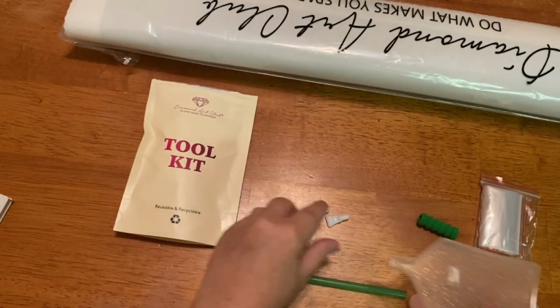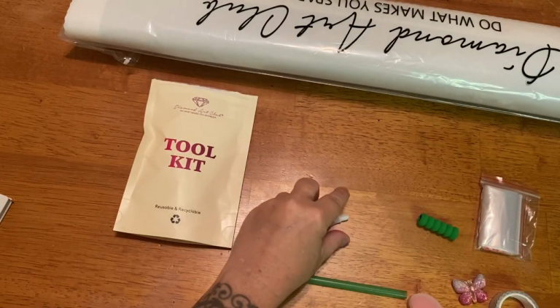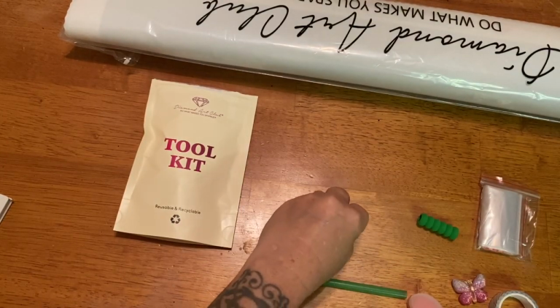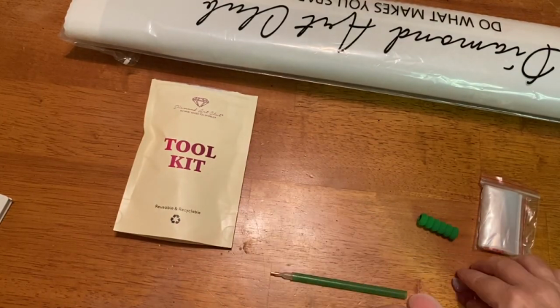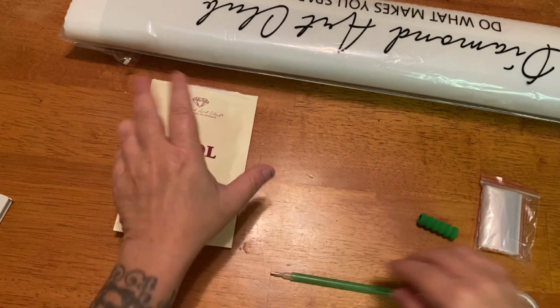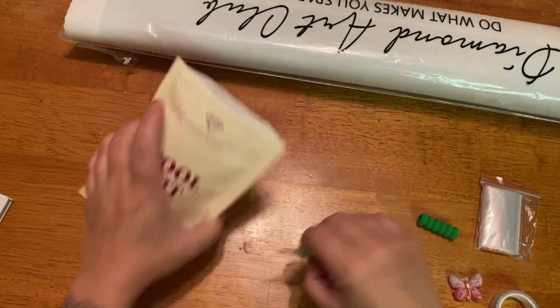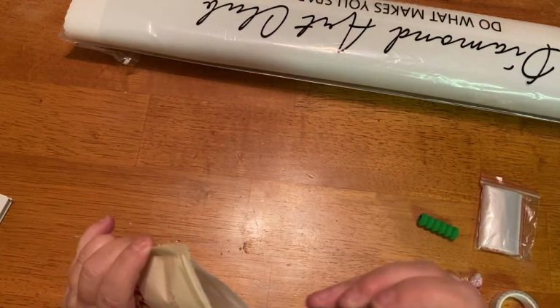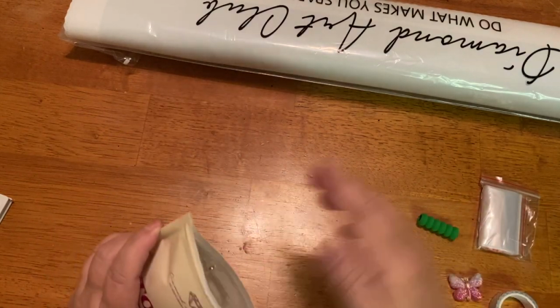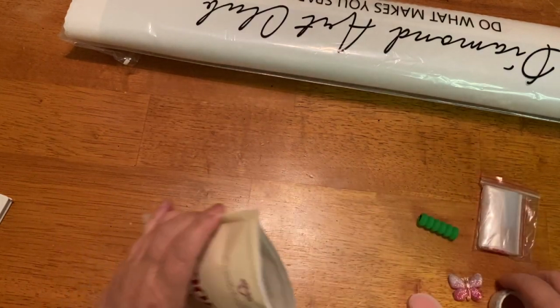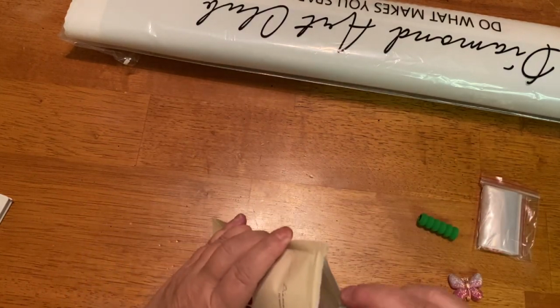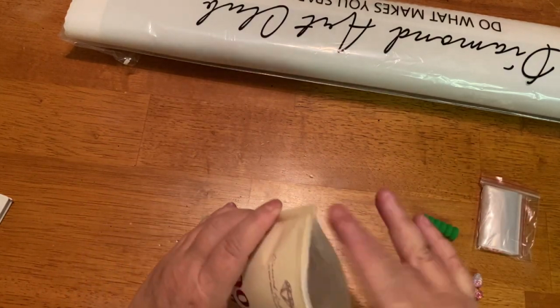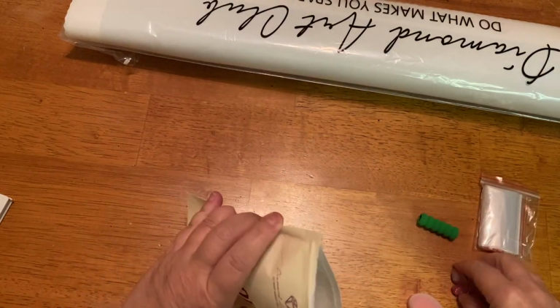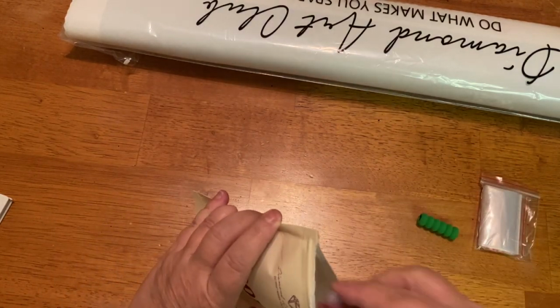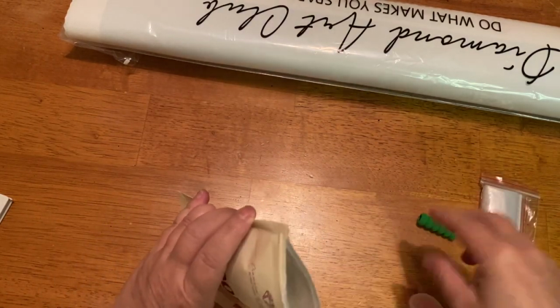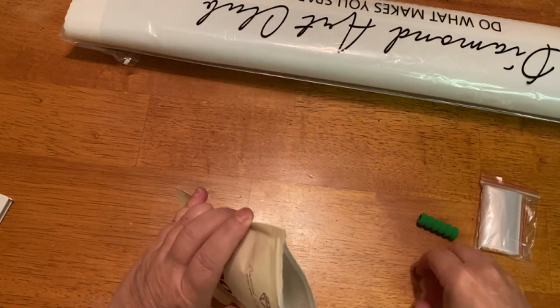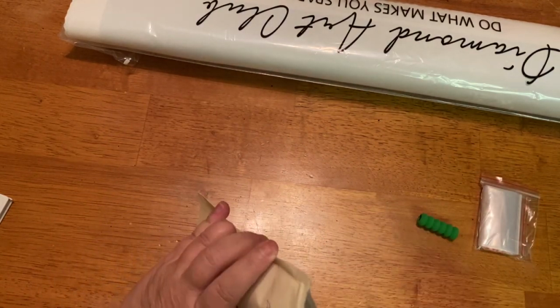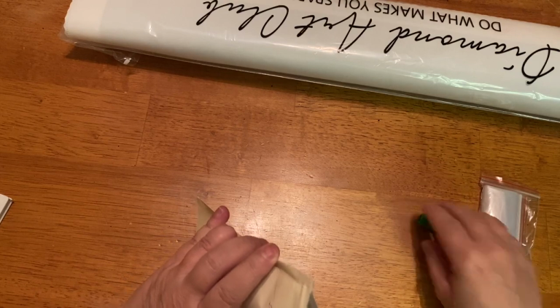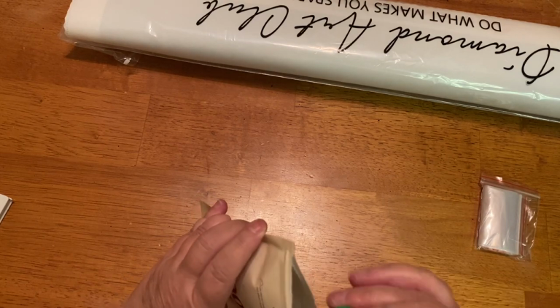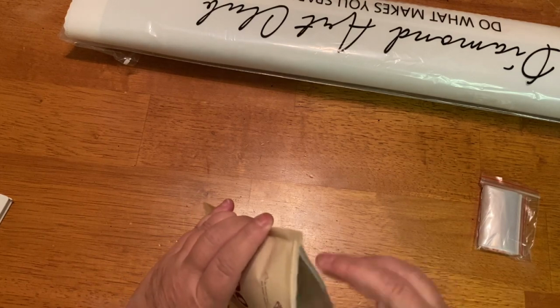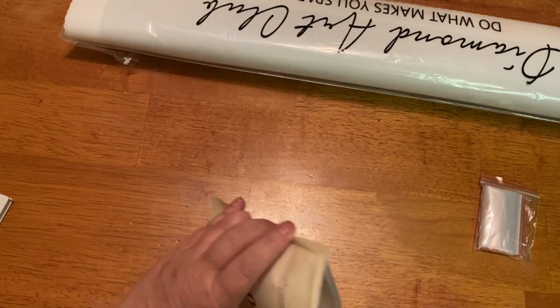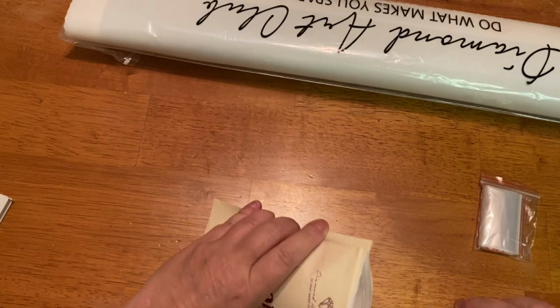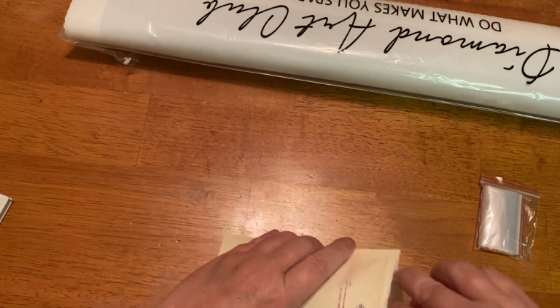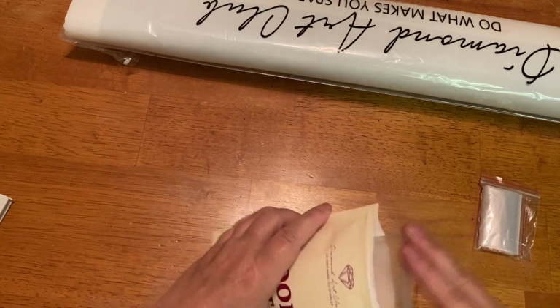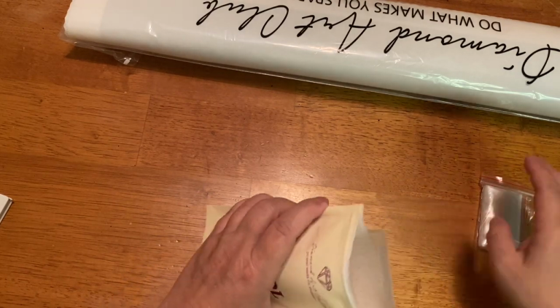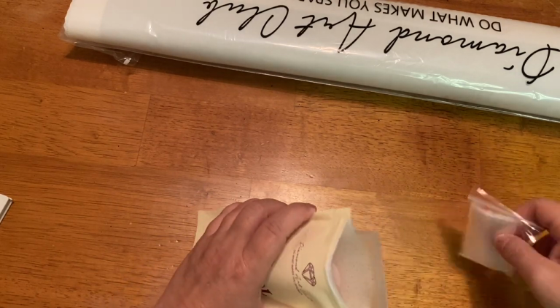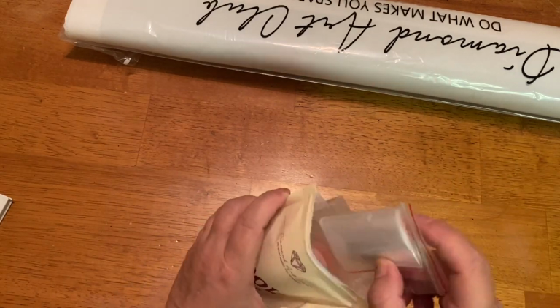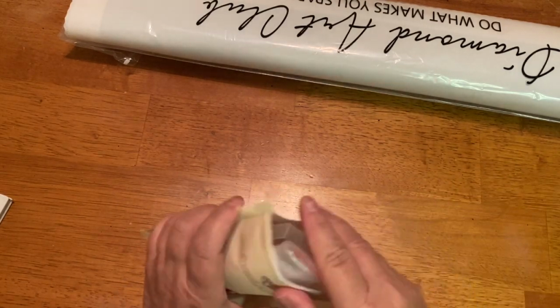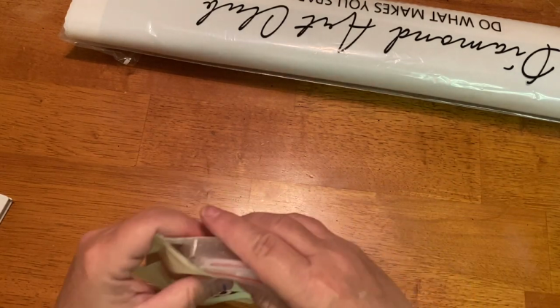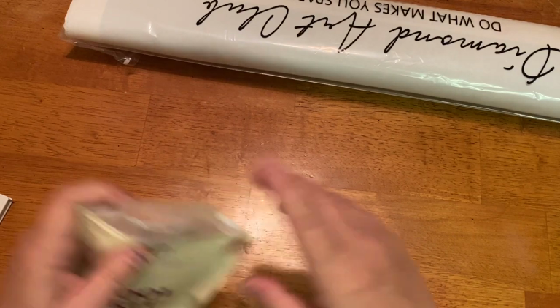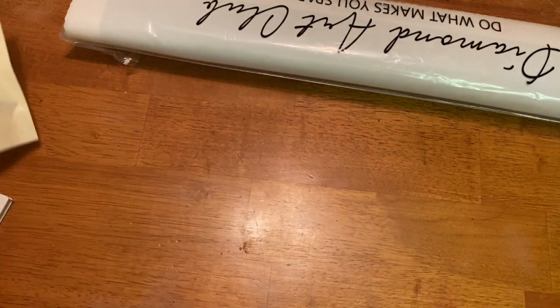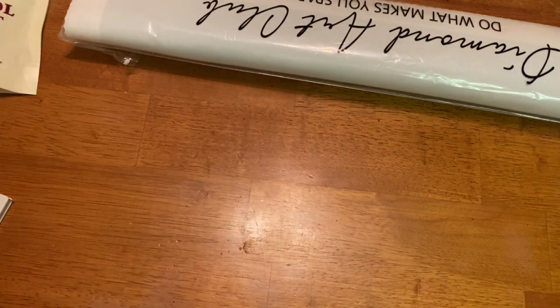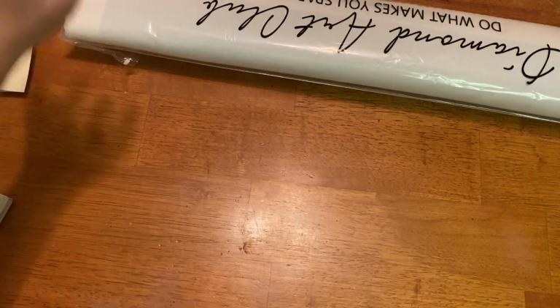I really like the new toolkits and the direction they're going with them. Everybody loves to get little minders and washi tape, so I think that's super cool. Let's stick this off to the side.